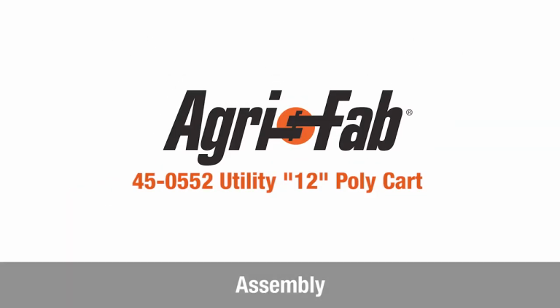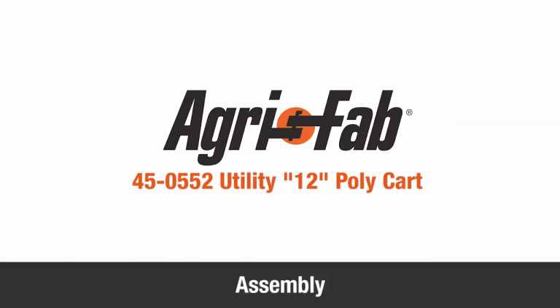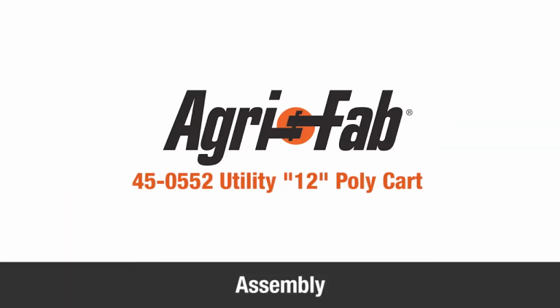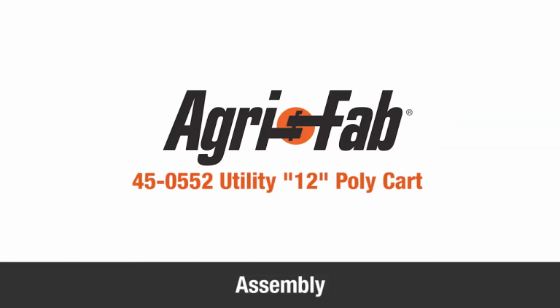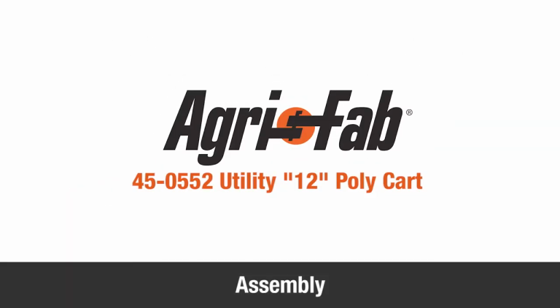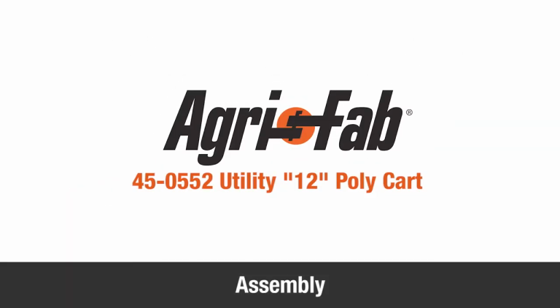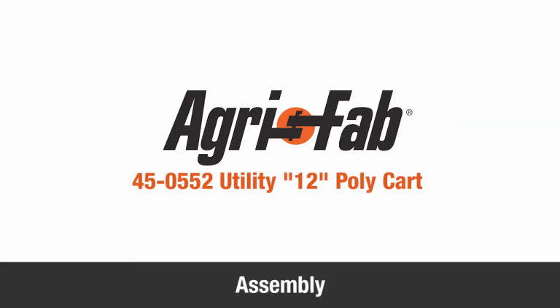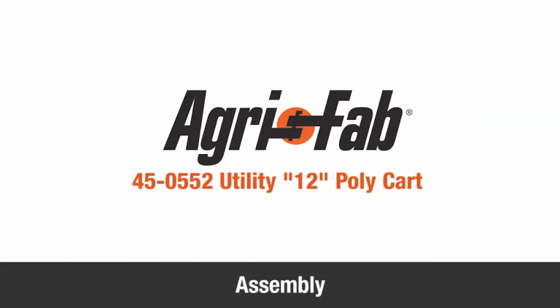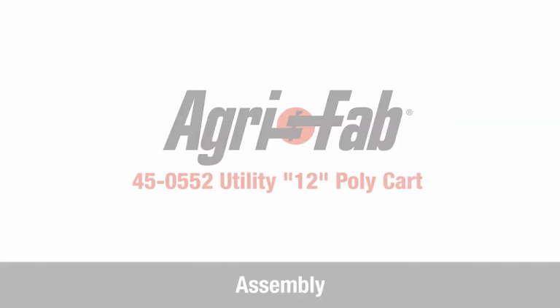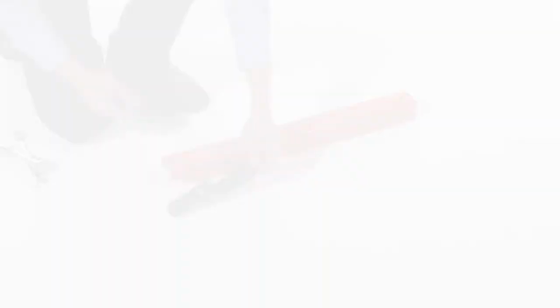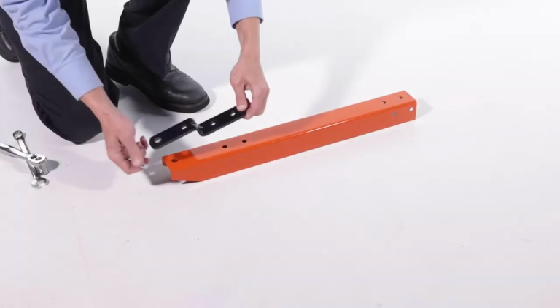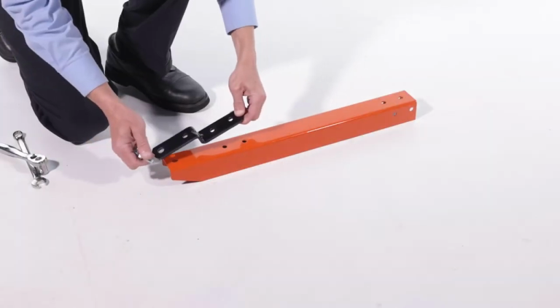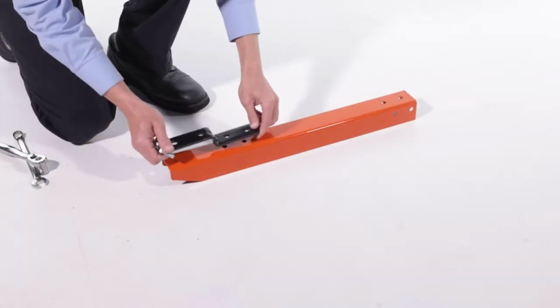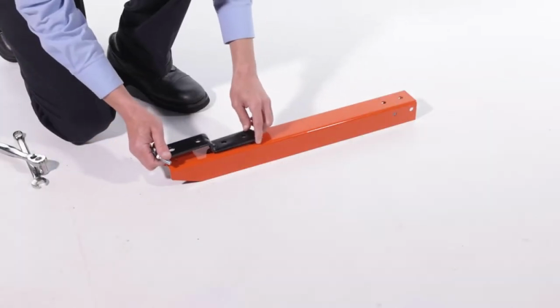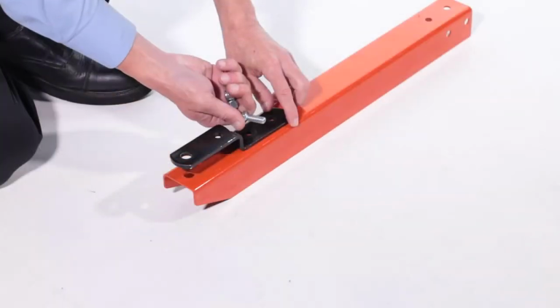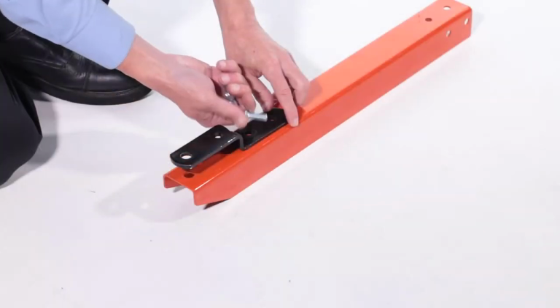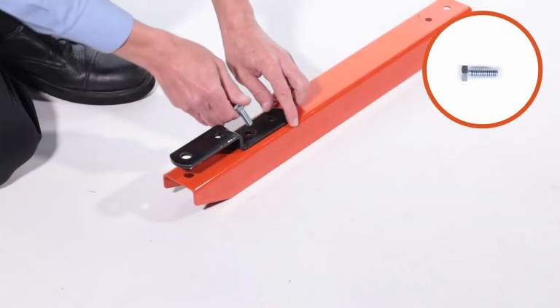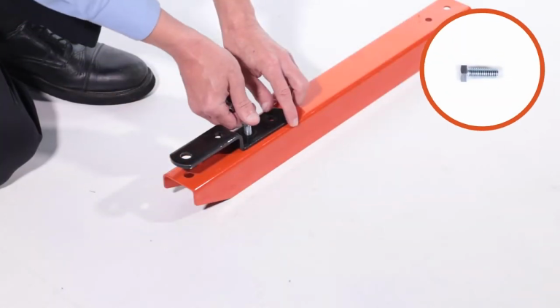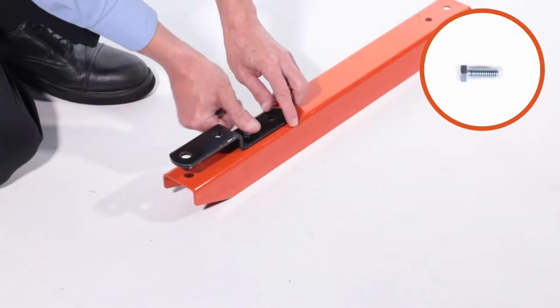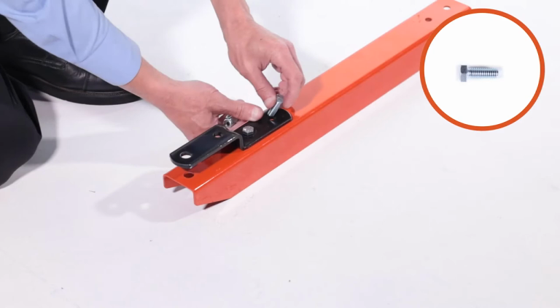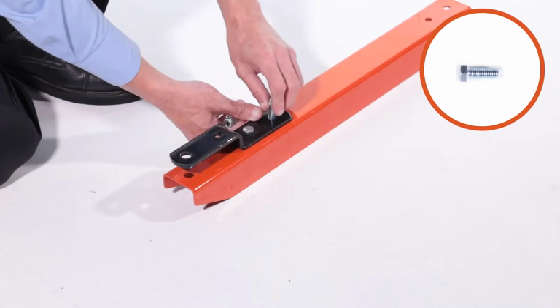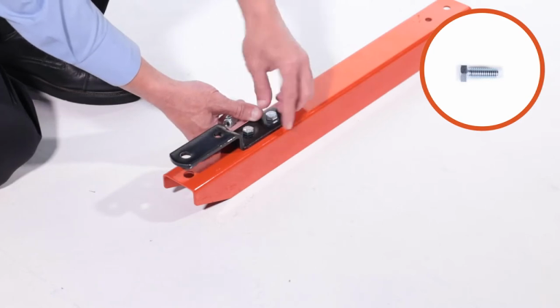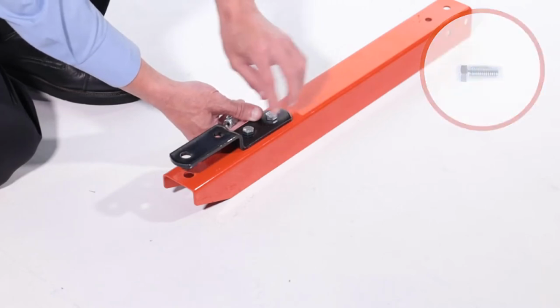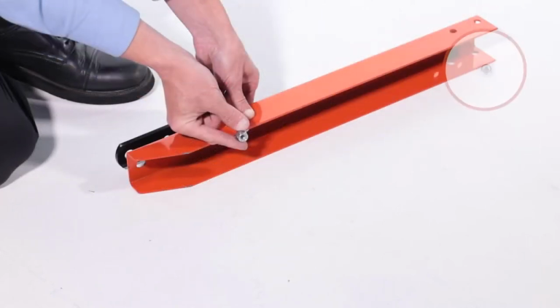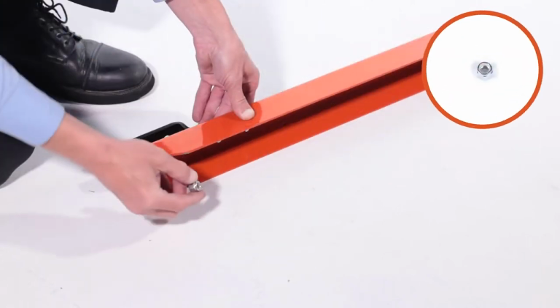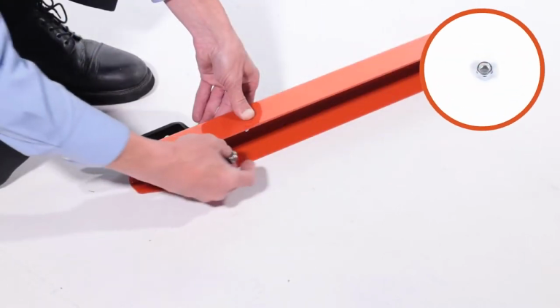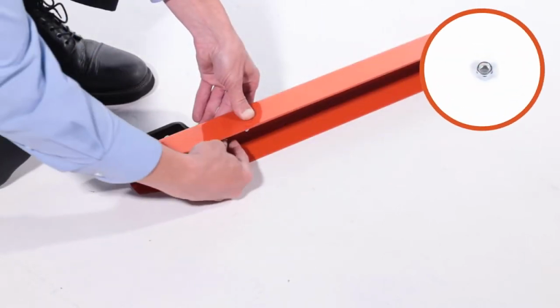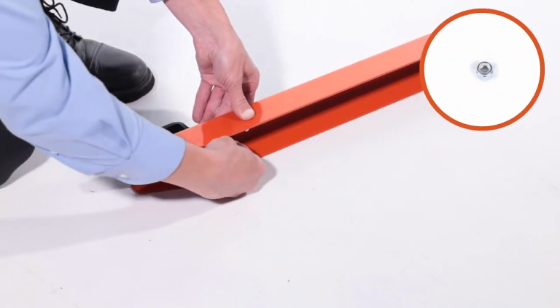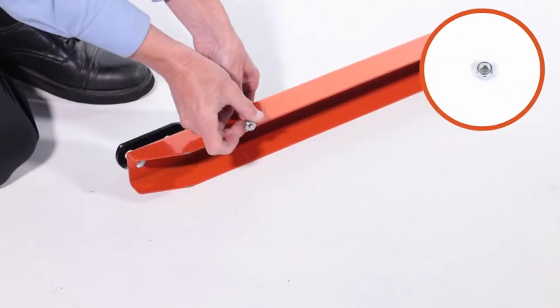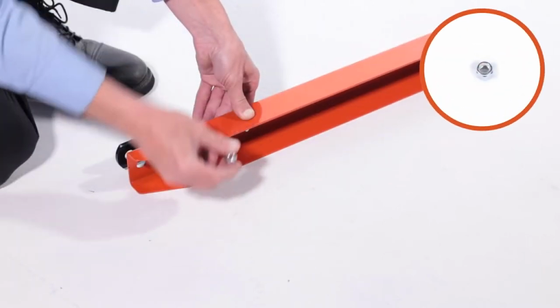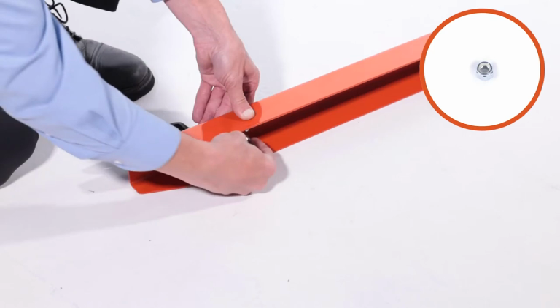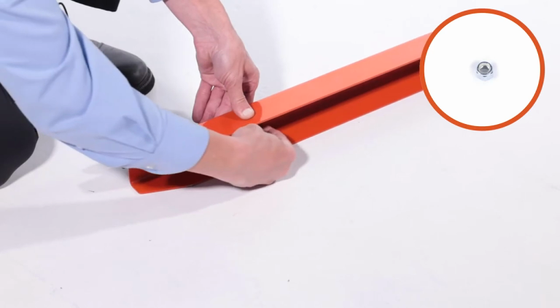In this segment, you'll see how to assemble your new AgriFab Utility 12 Polycart. Begin by aligning the hitch bracket, Part H, with the front hitch channel, Part F. Then fully secure it with two 3/8-inch by 1-inch hex bolts, Part M, and two 3/8-inch nylock hex nuts, Part R.